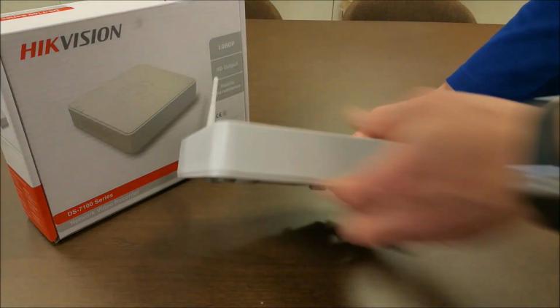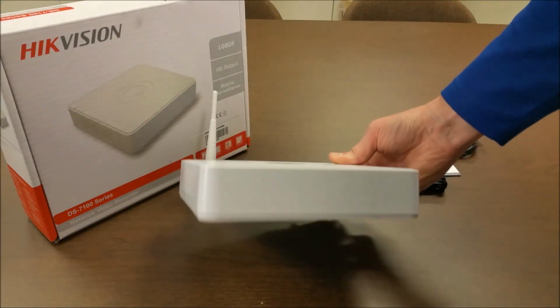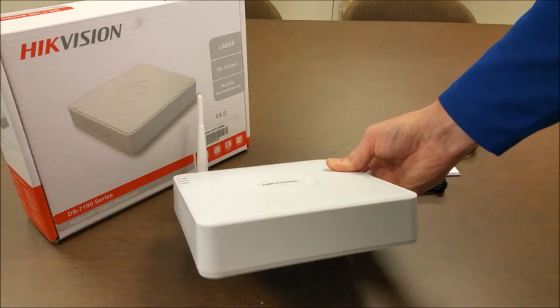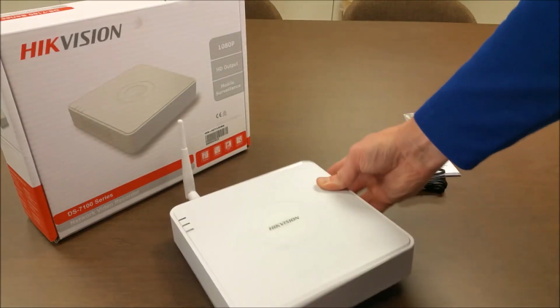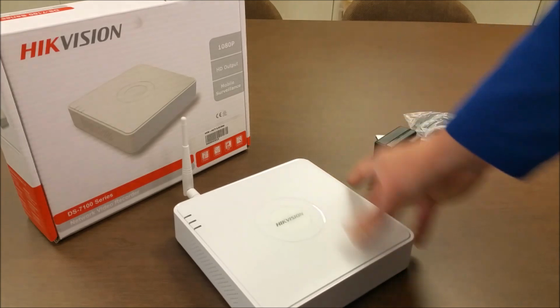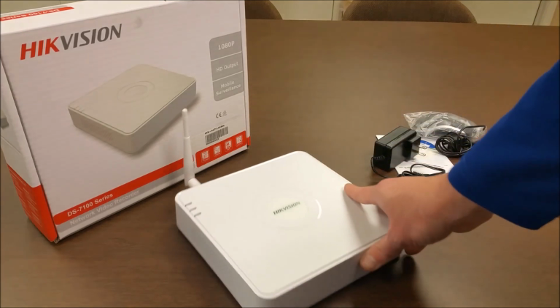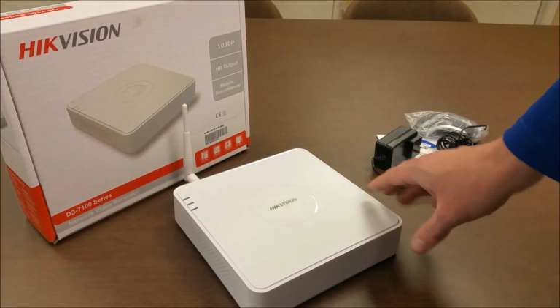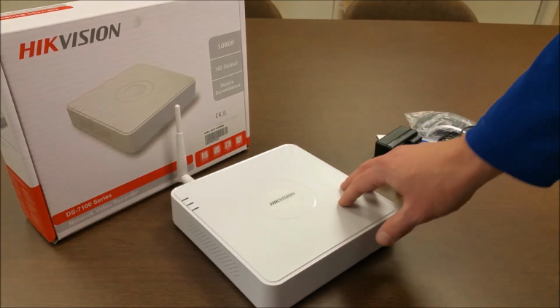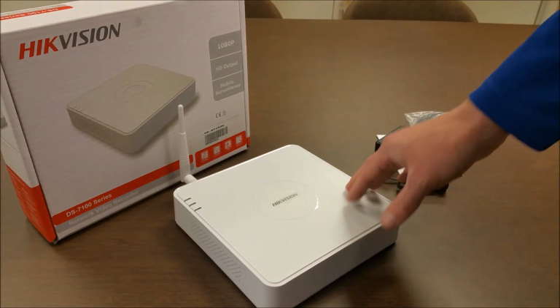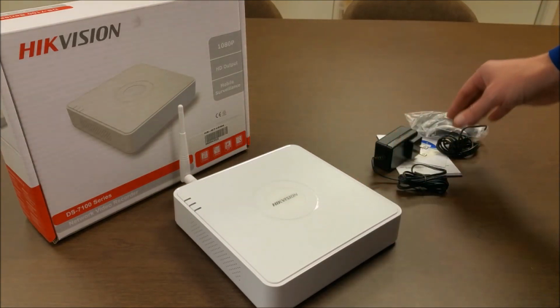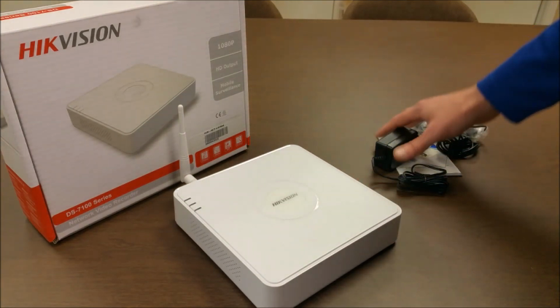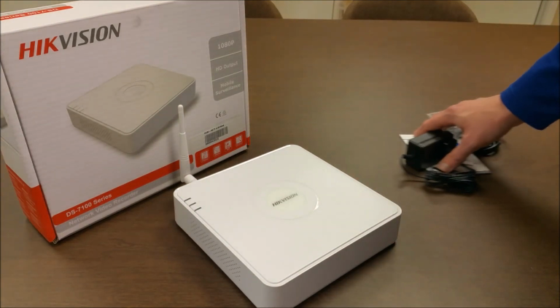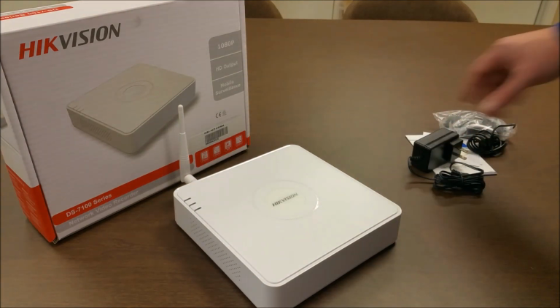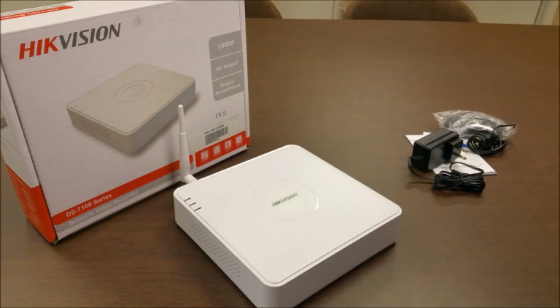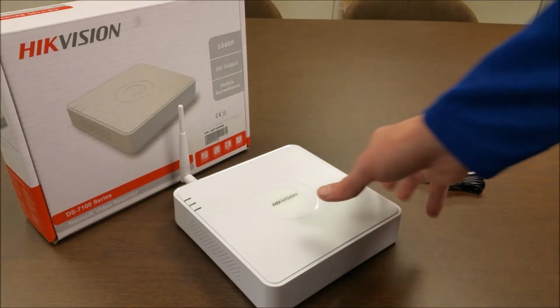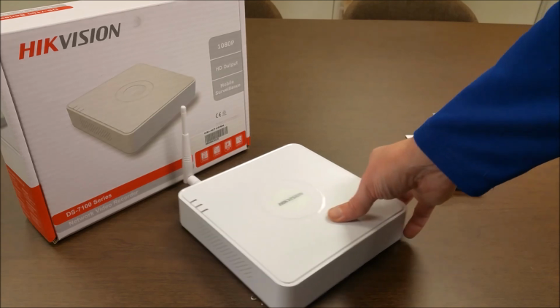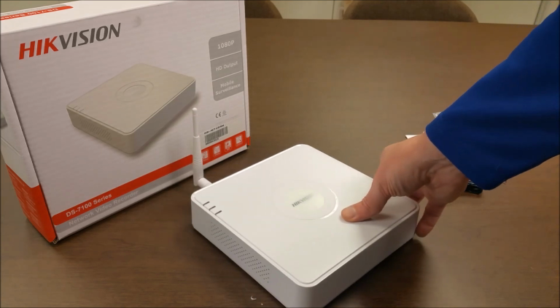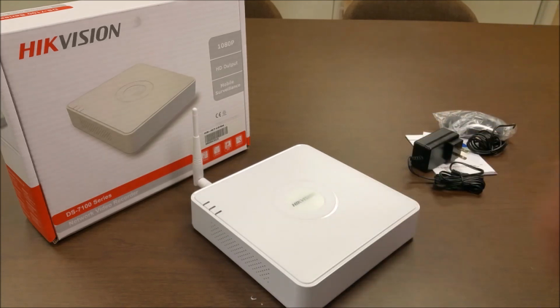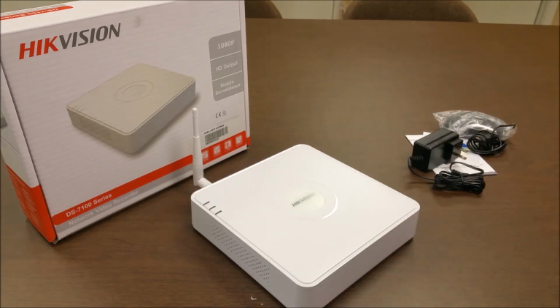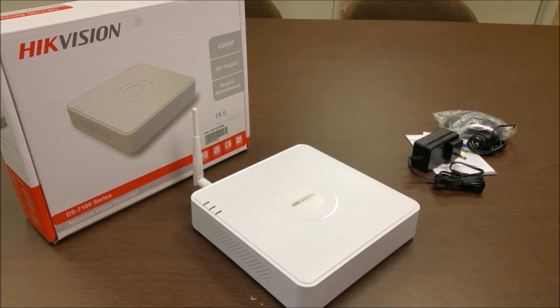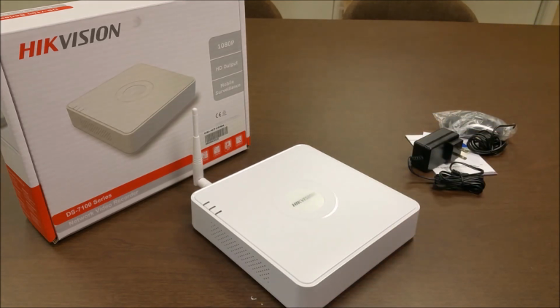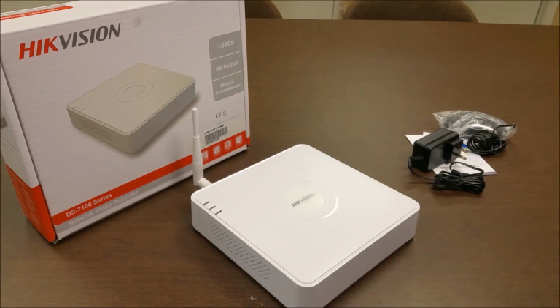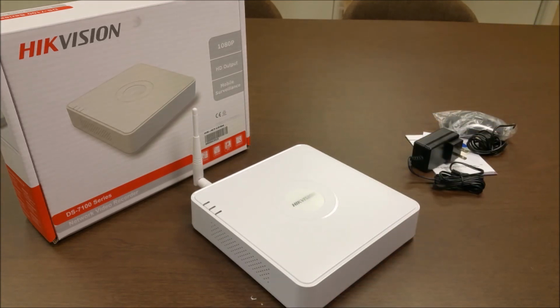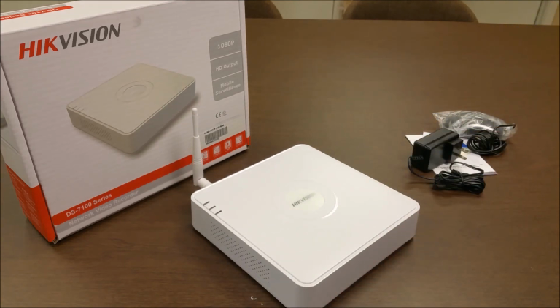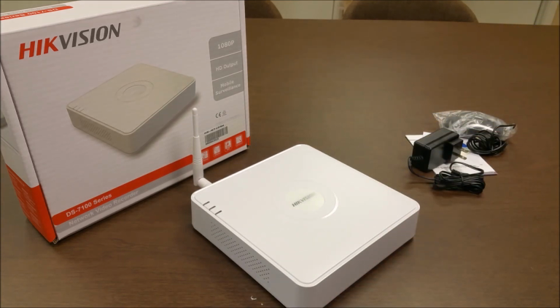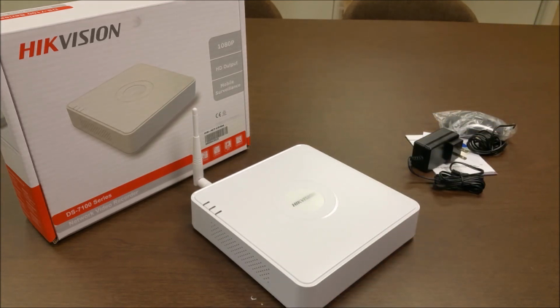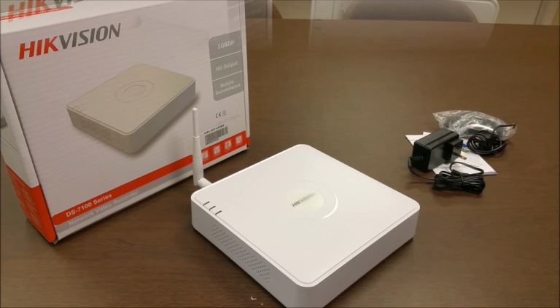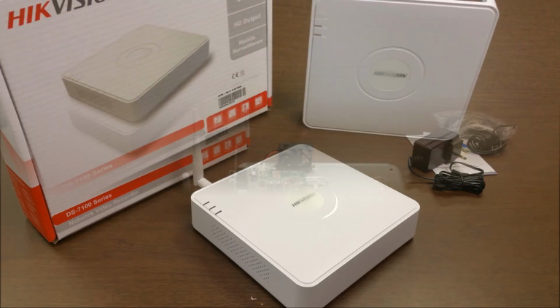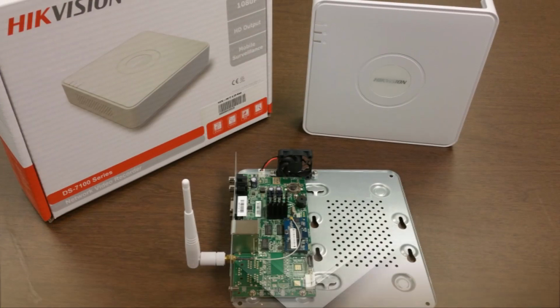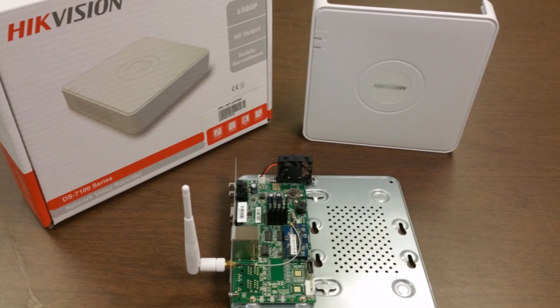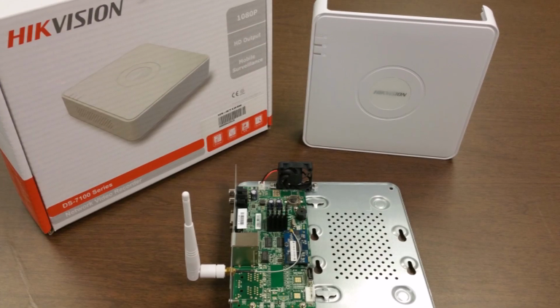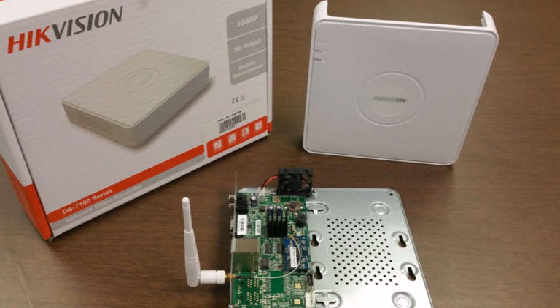So there you have it. Once again, that's the HikeVision Model DS-7104NI-SL-W unboxing by IntelliBeam. Technology of tomorrow, today.